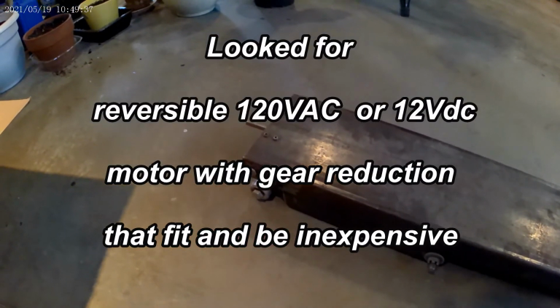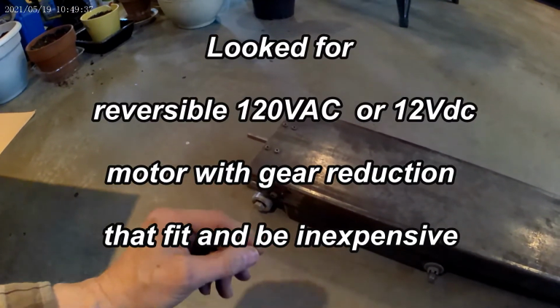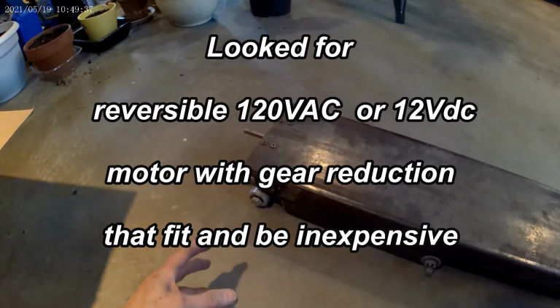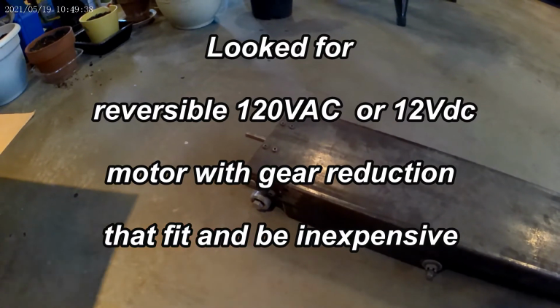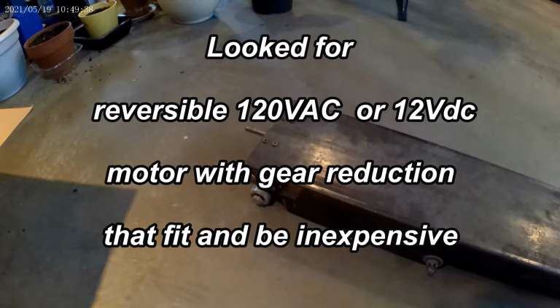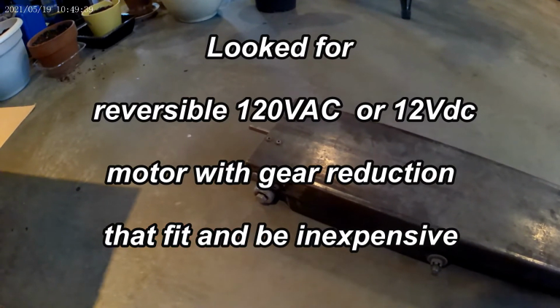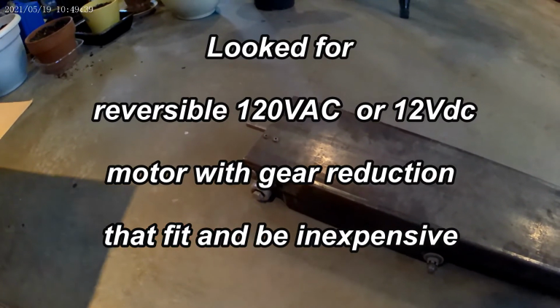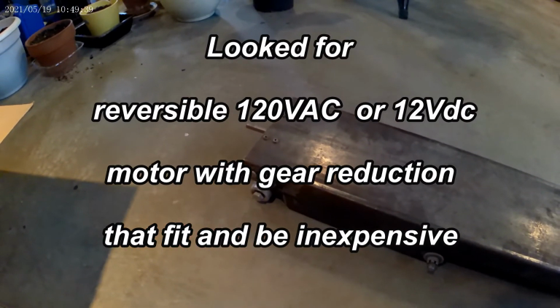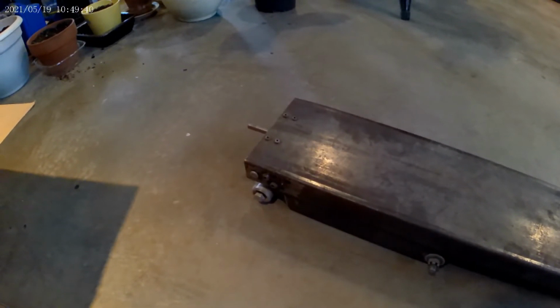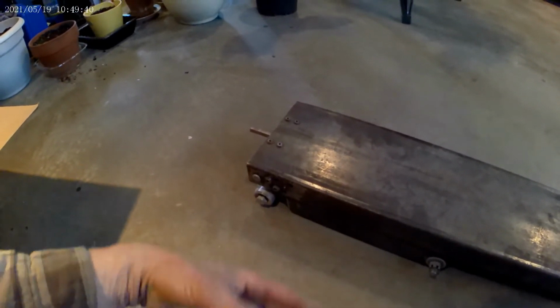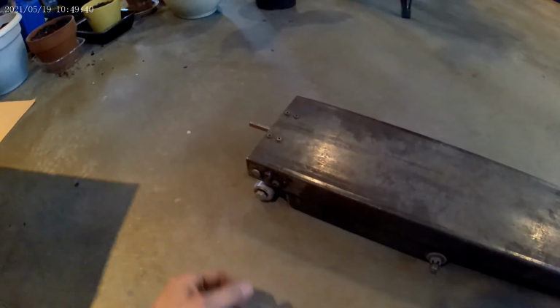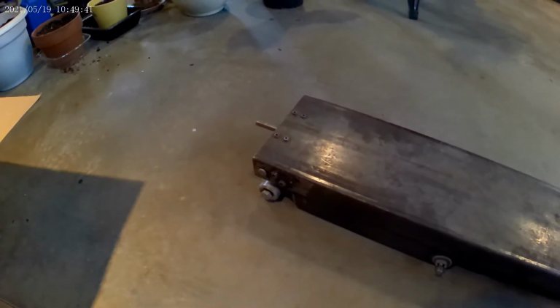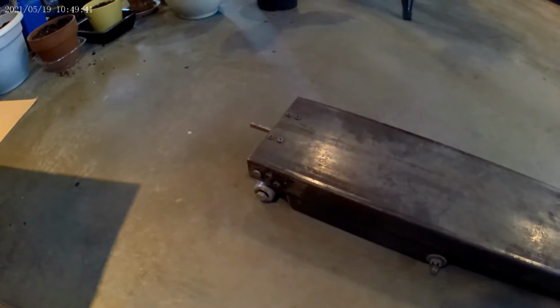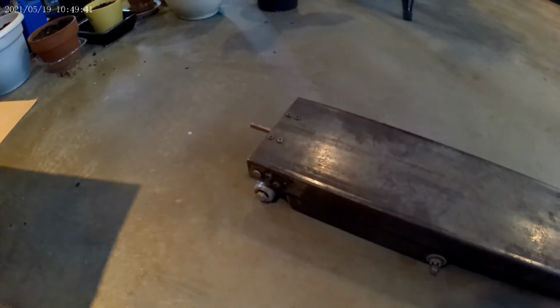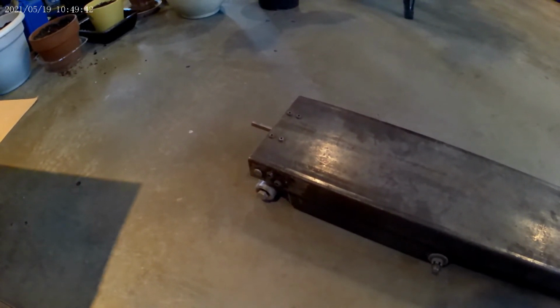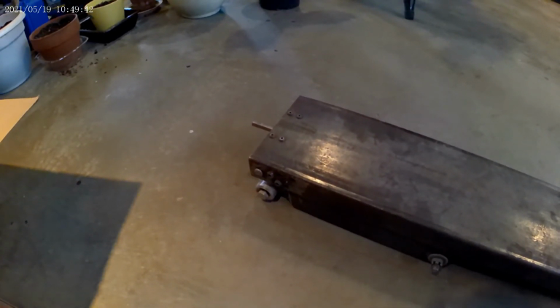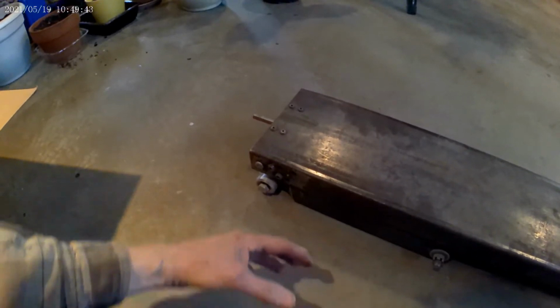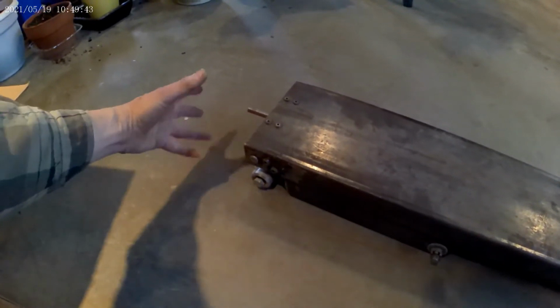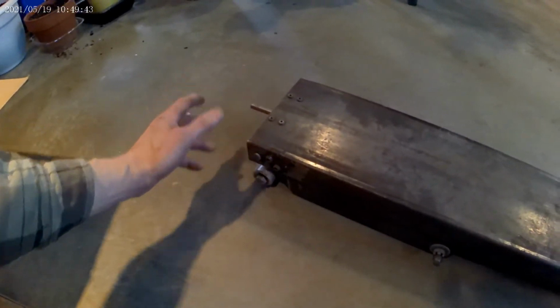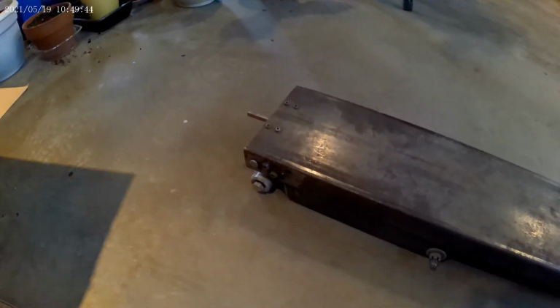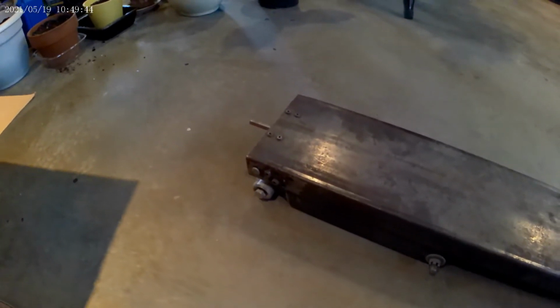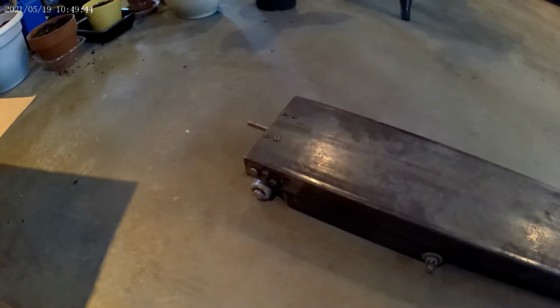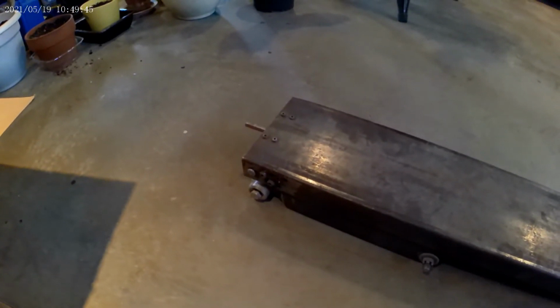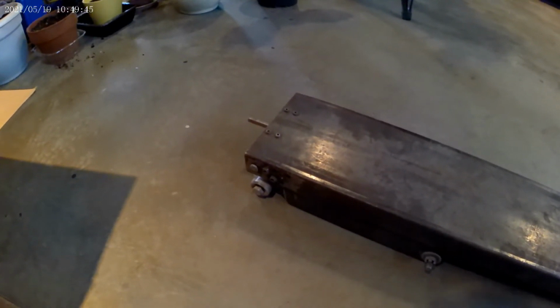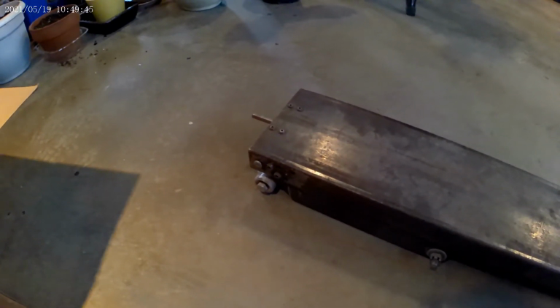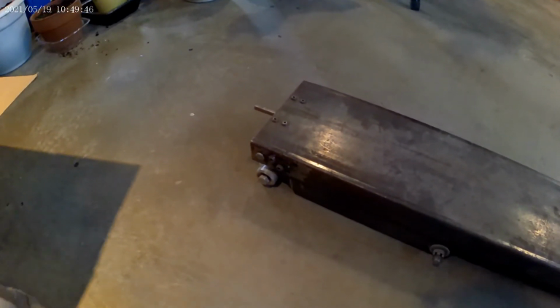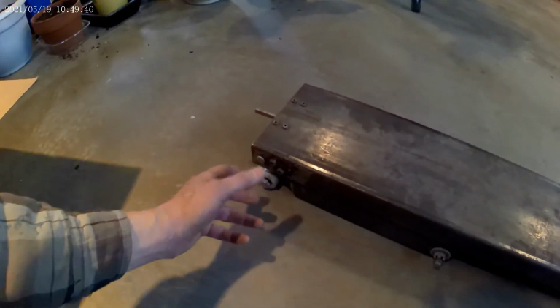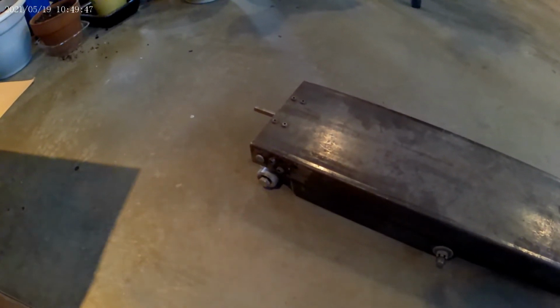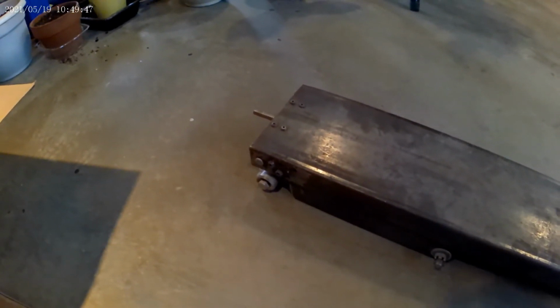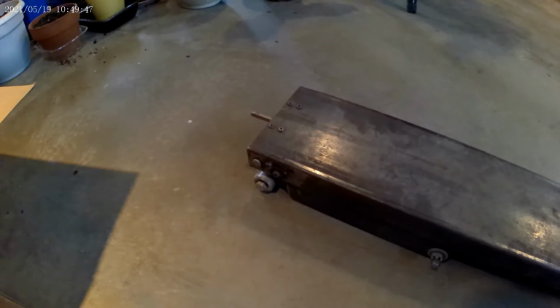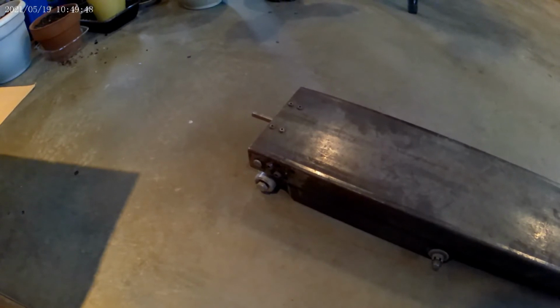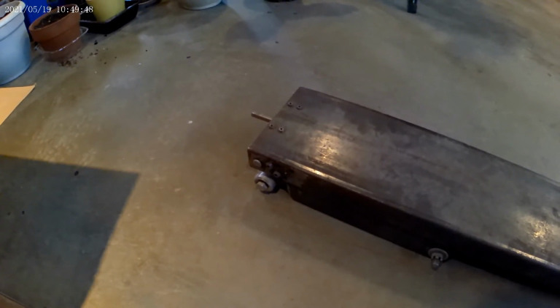I spent about three years looking for a motor that would work and never did find one that was inexpensive. You start looking at gear motors and they're like a thousand bucks — it was ridiculous. I could get one for a thousand bucks, but I didn't want to spend a thousand bucks on this thing.